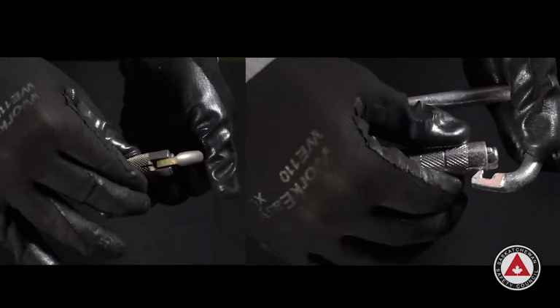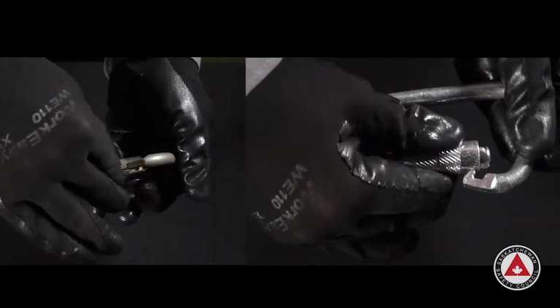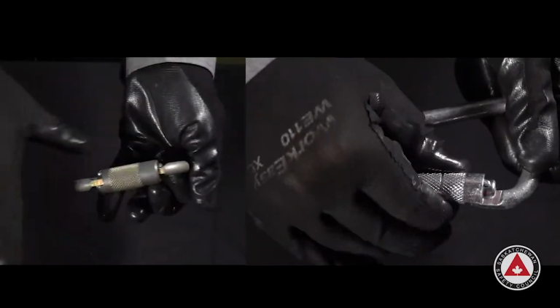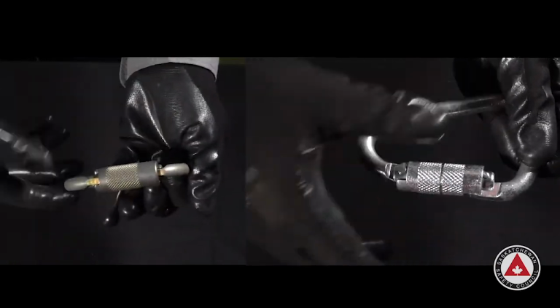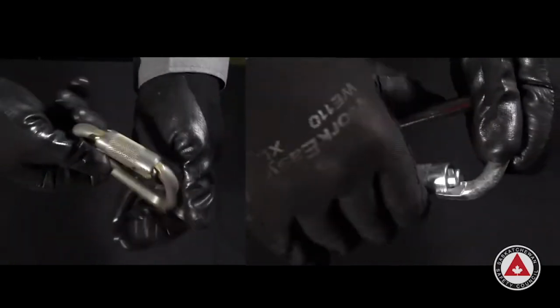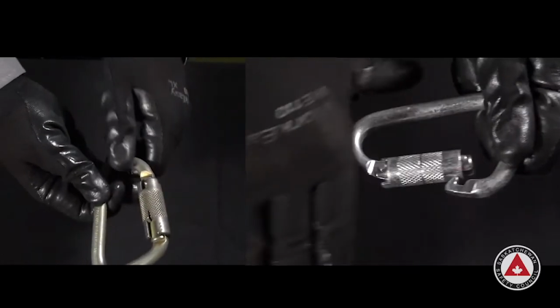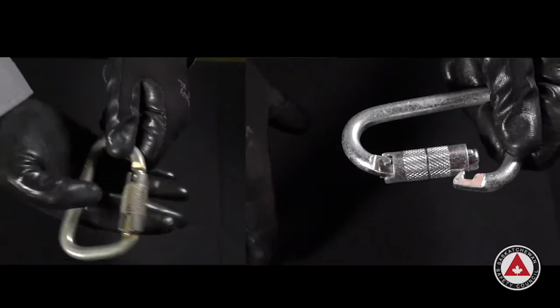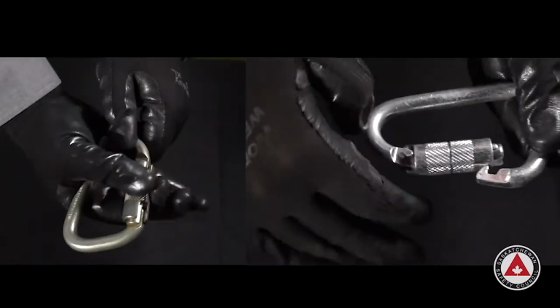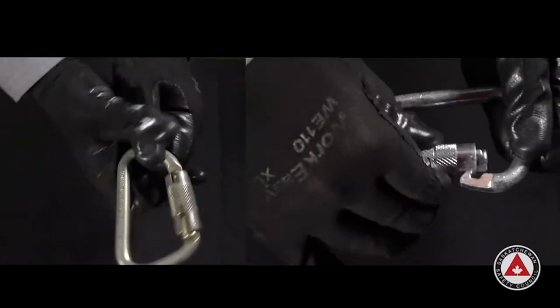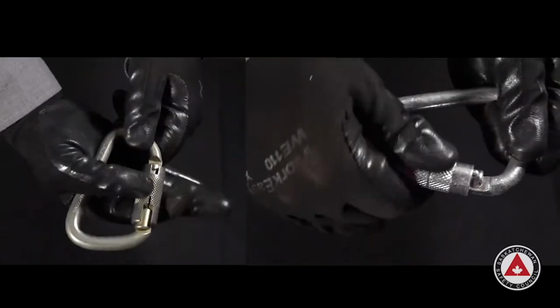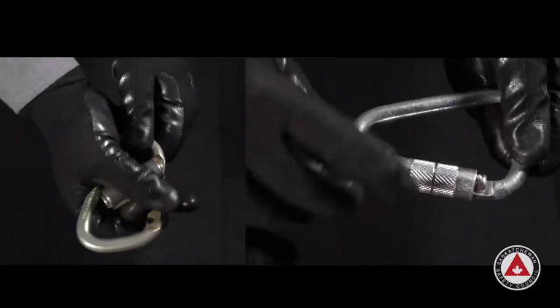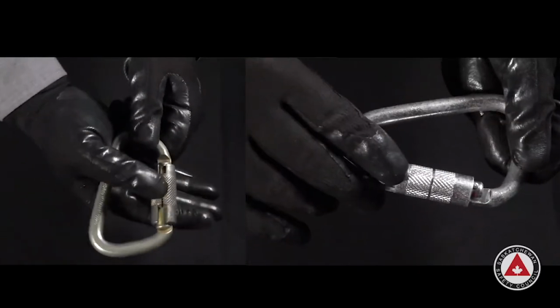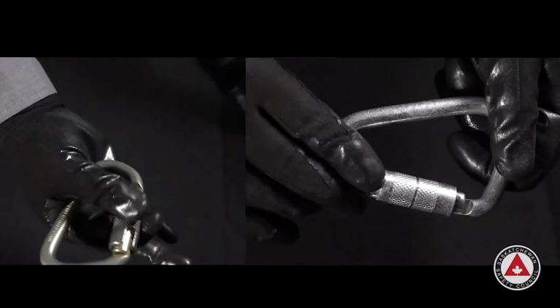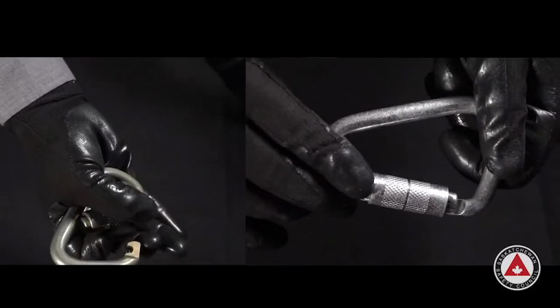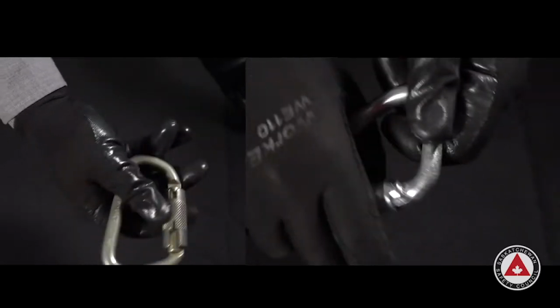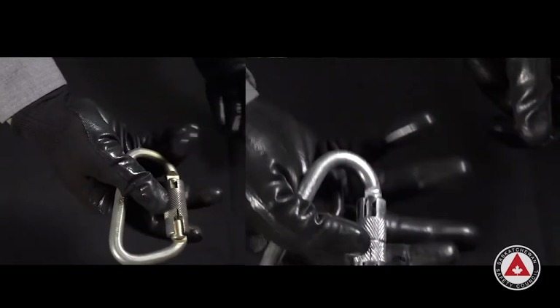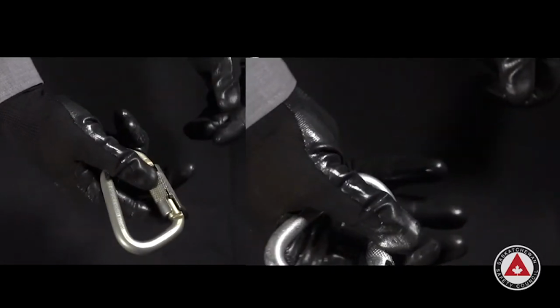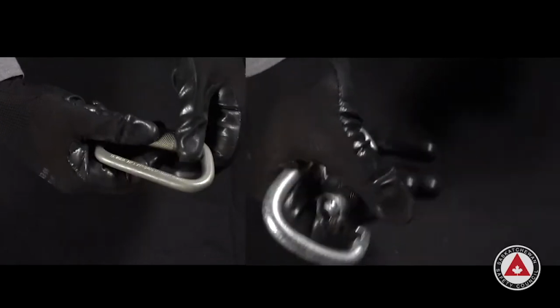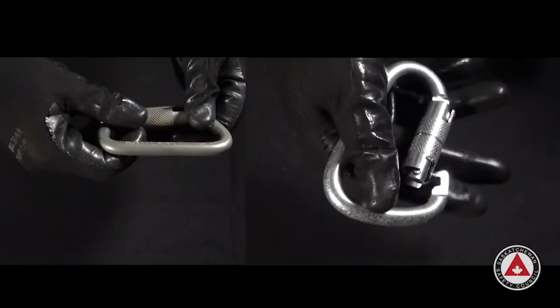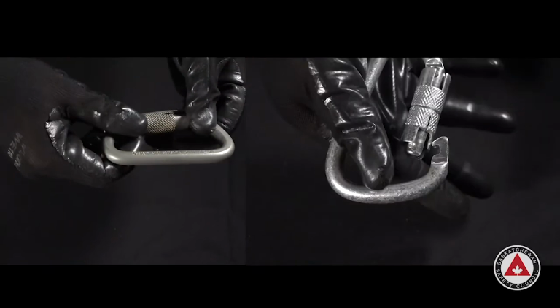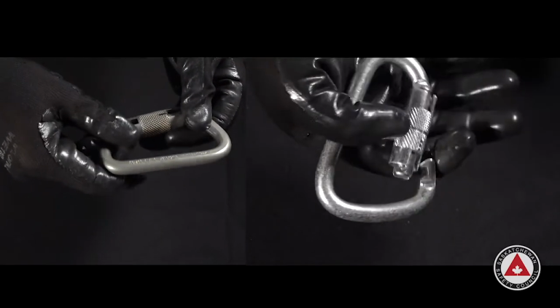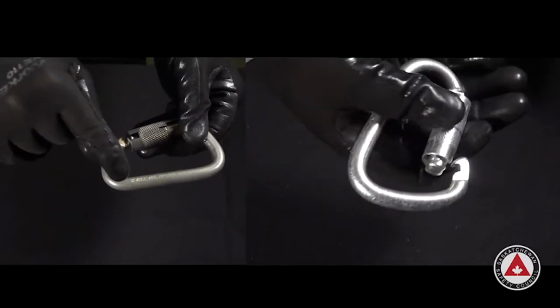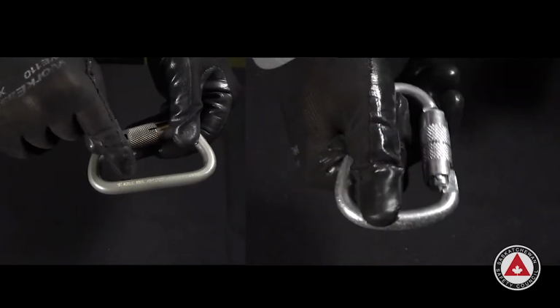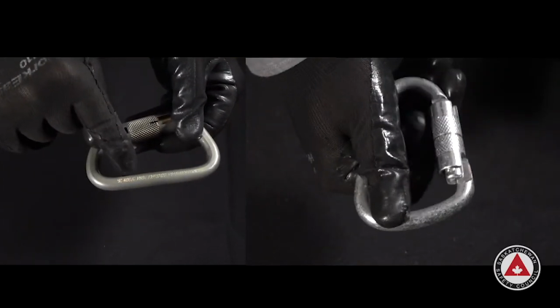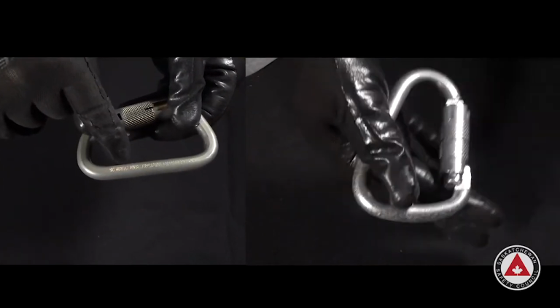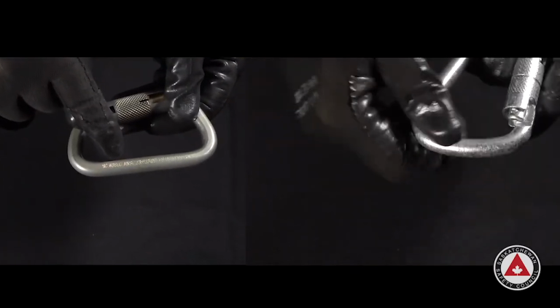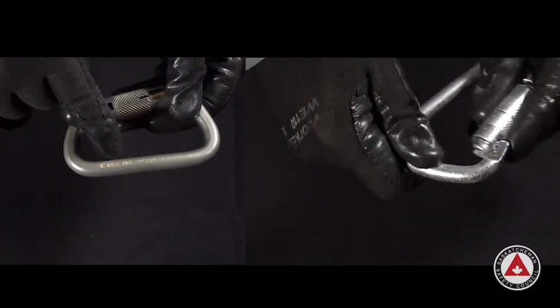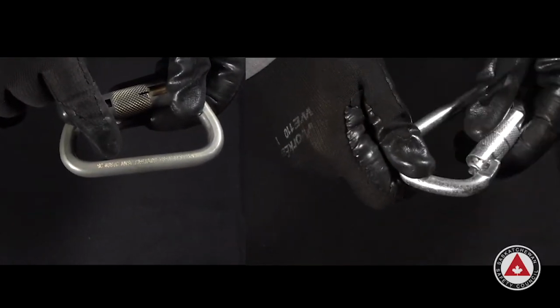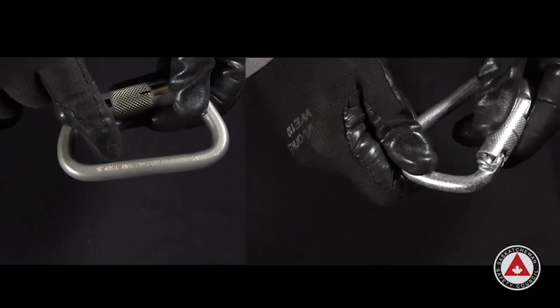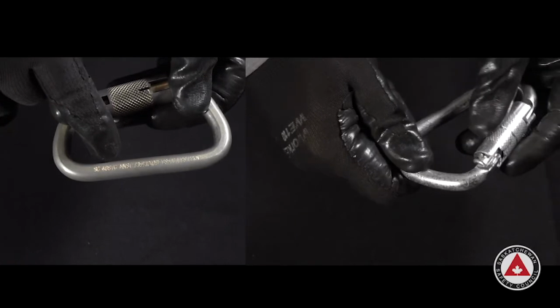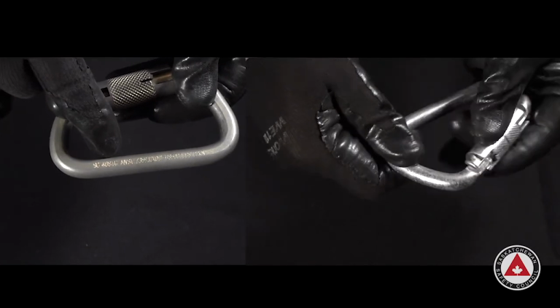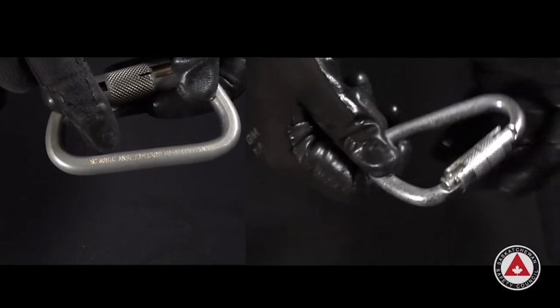The carabiner on the right is also not functioning properly and there are no markings on it. If there are no markings, we don't know if it is strong enough to use for fall protection — therefore, we do not use it.